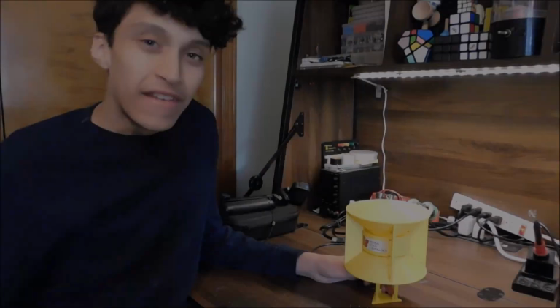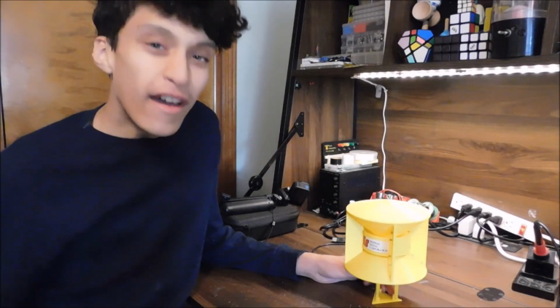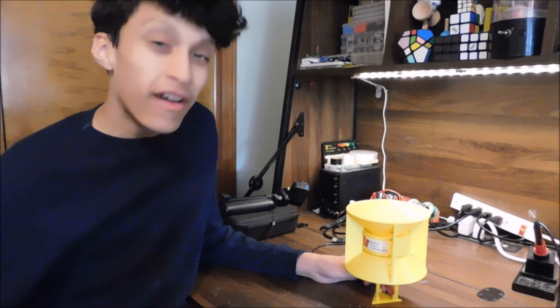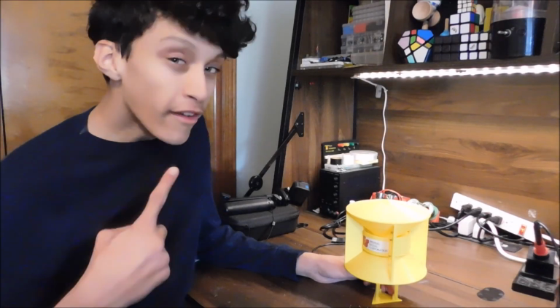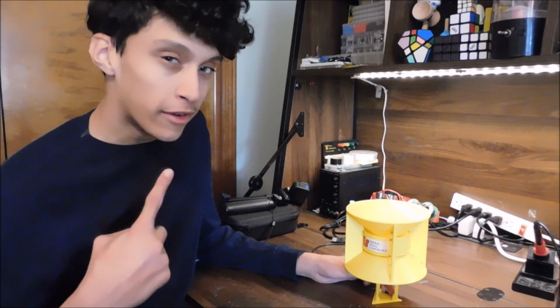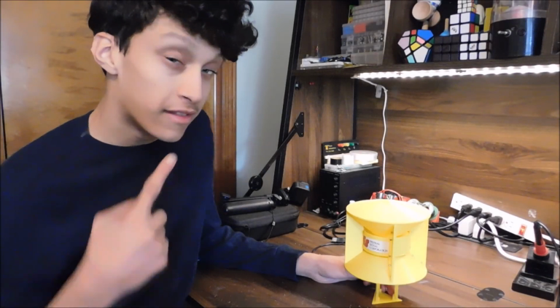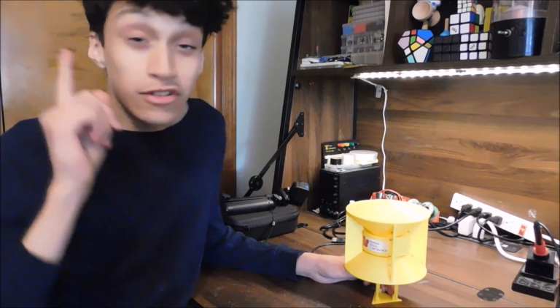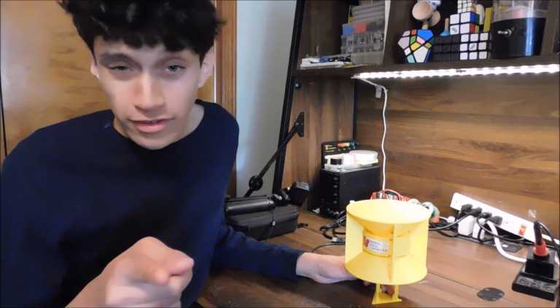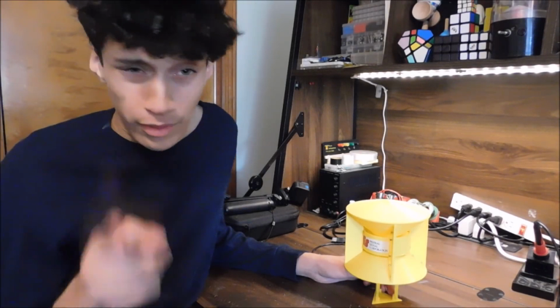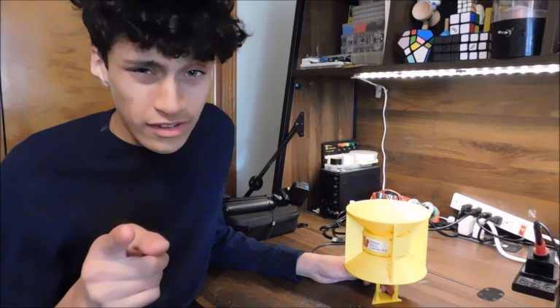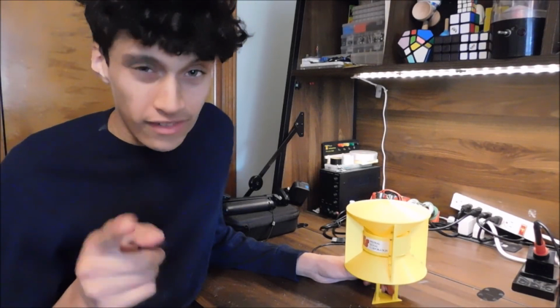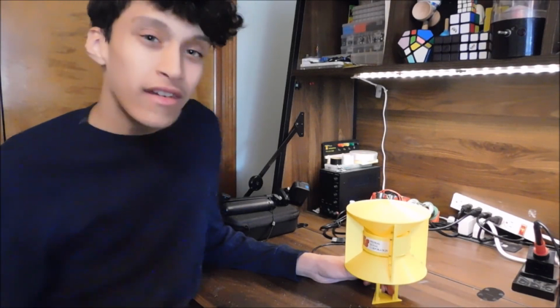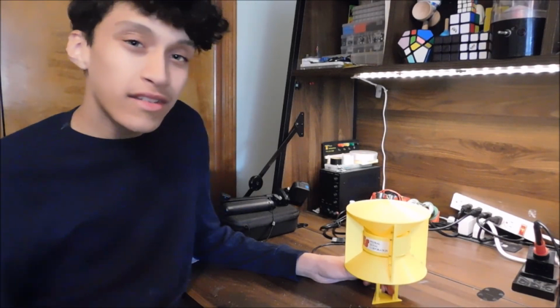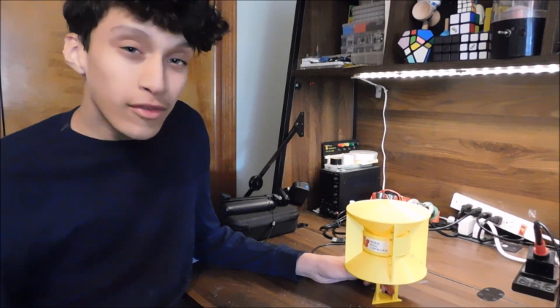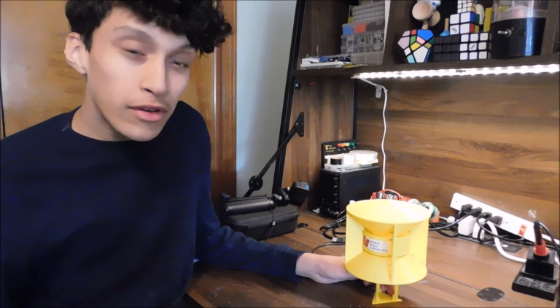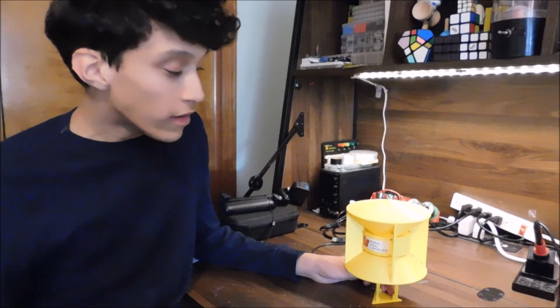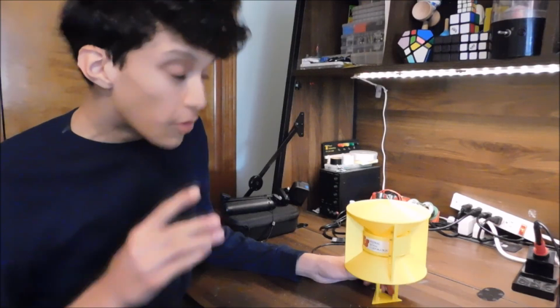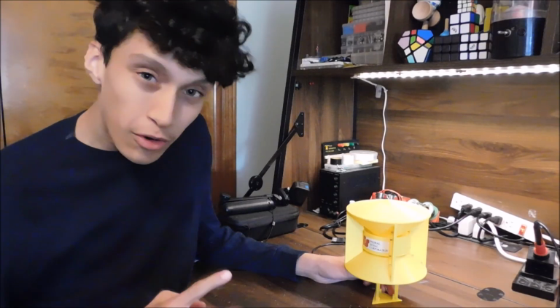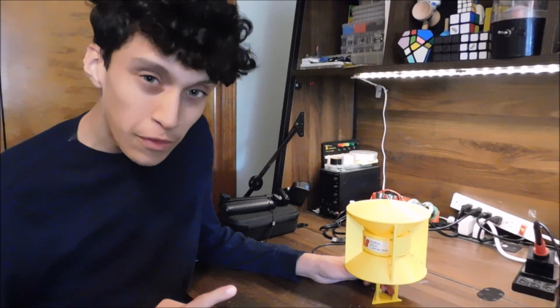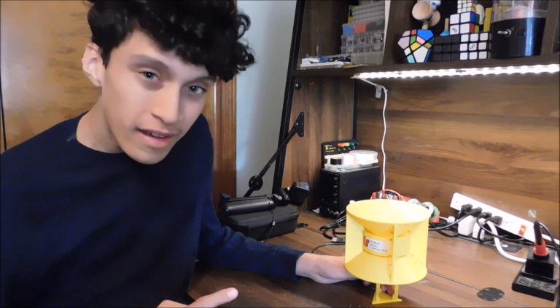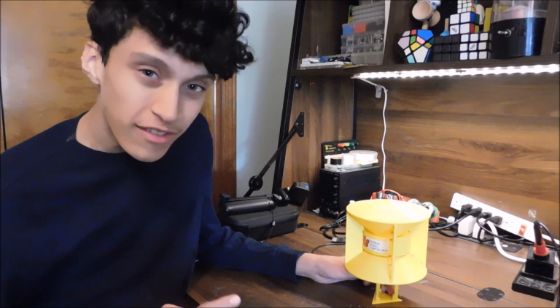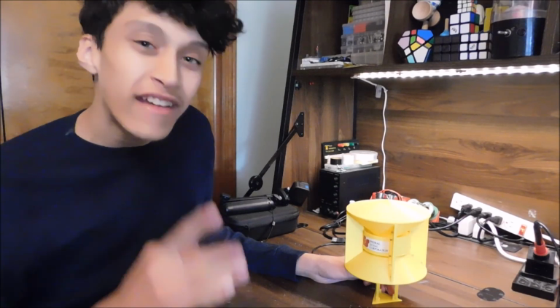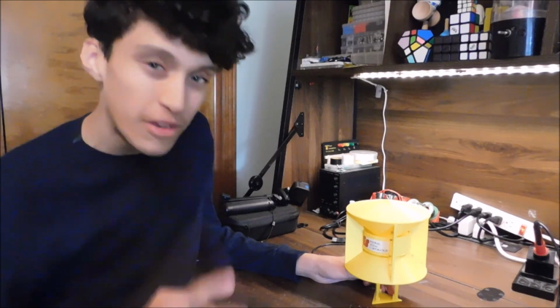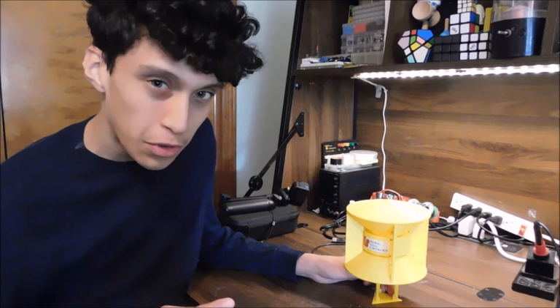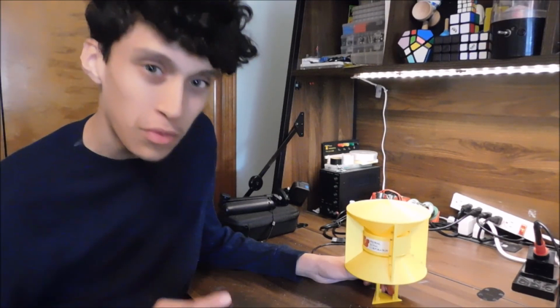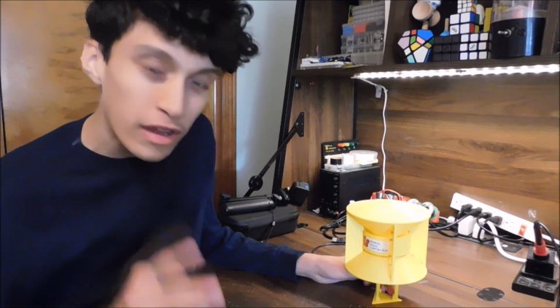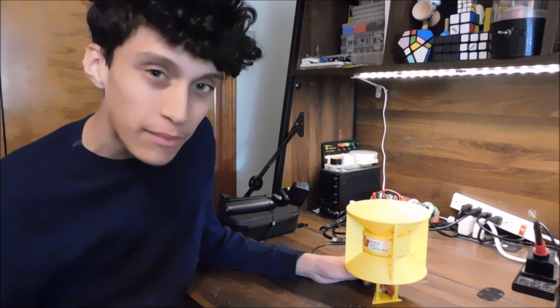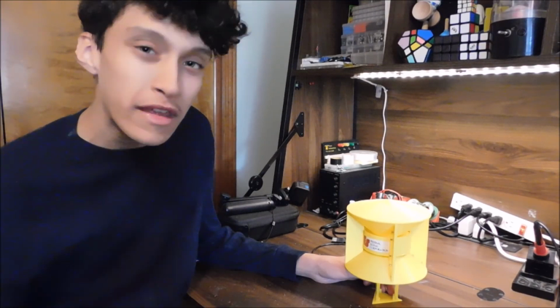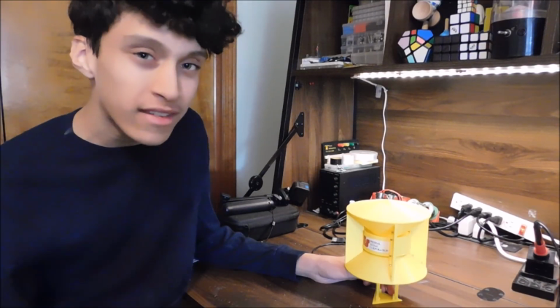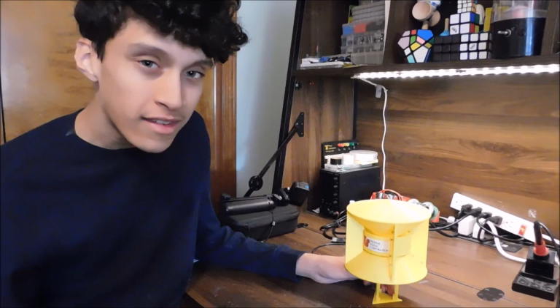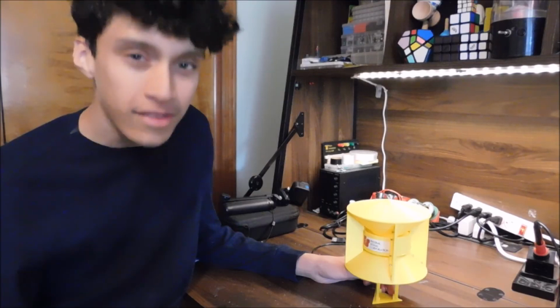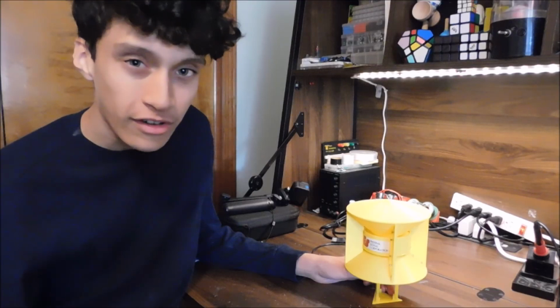Hi there, I'm Miles Peterson and you're watching the 3D Engineer. Today I'm going to be doing a quick overview and test of my new and improved revamped mini SD 10 siren.